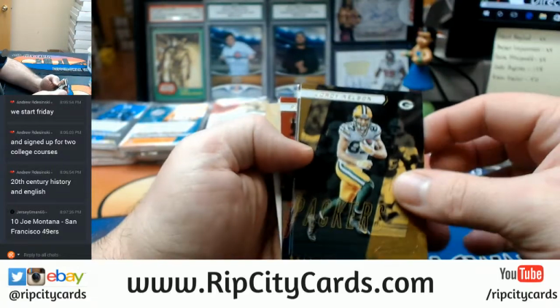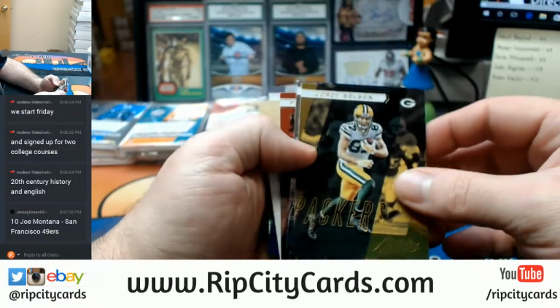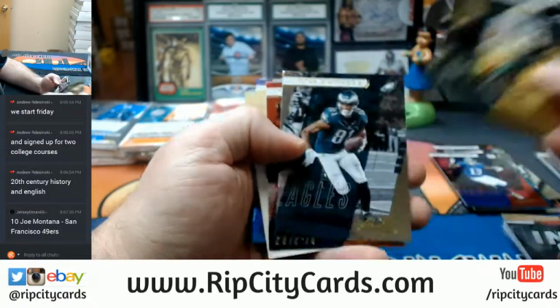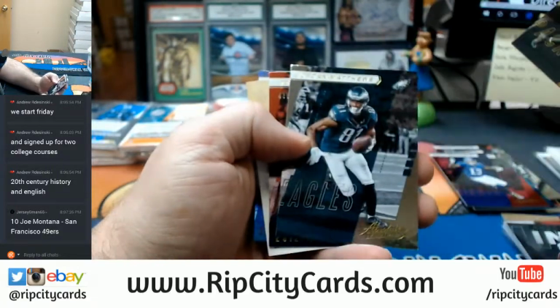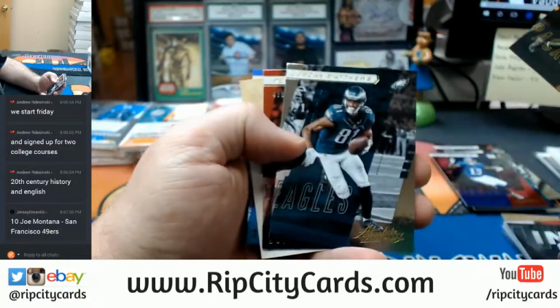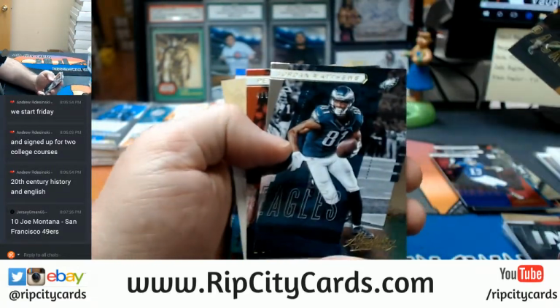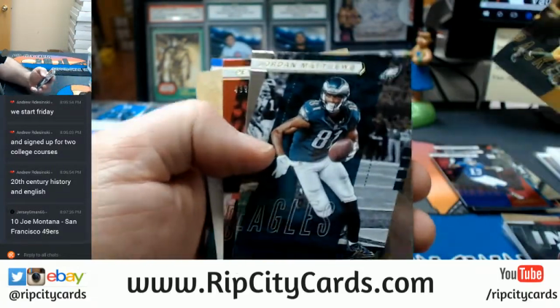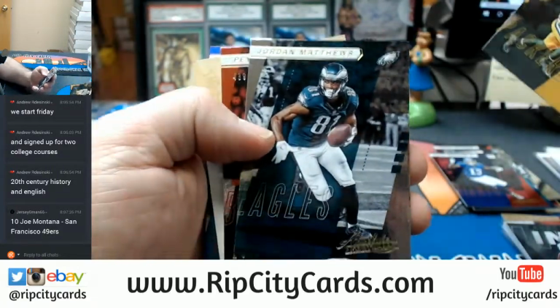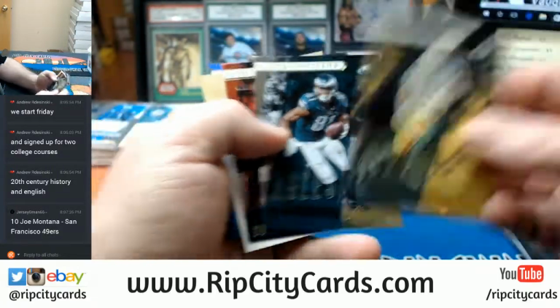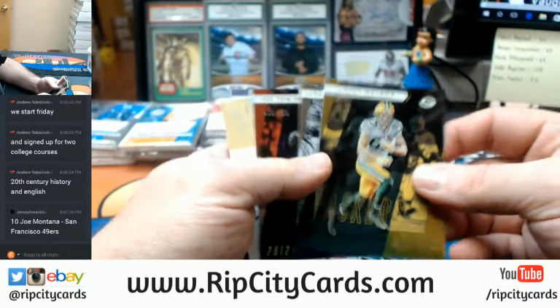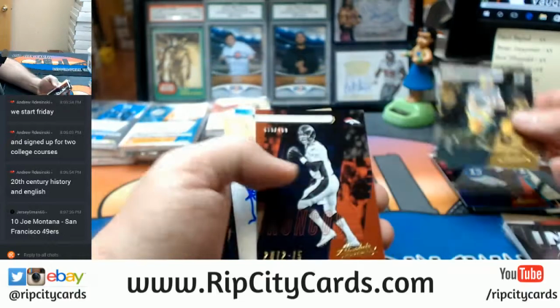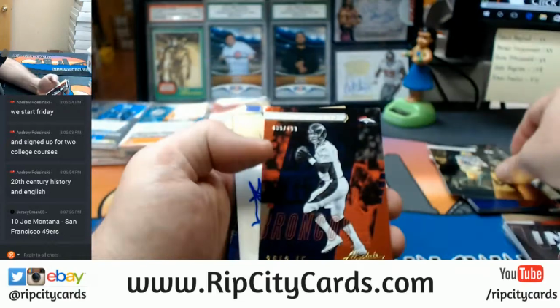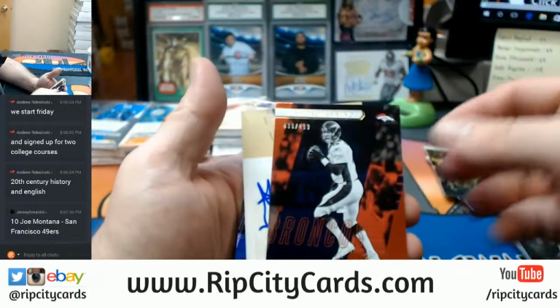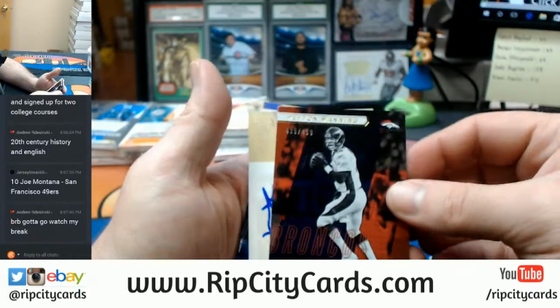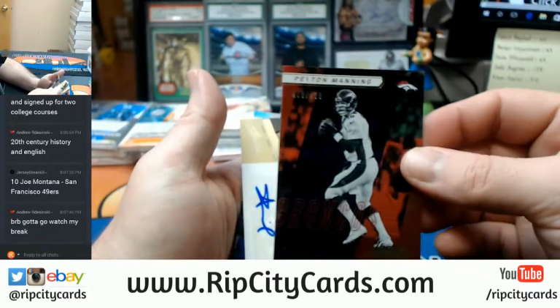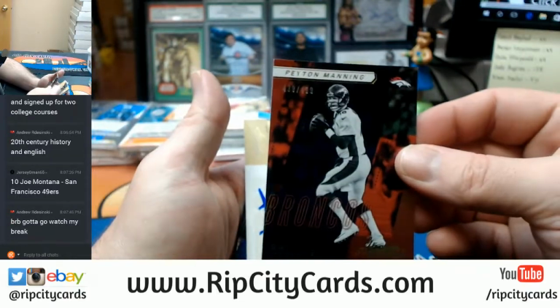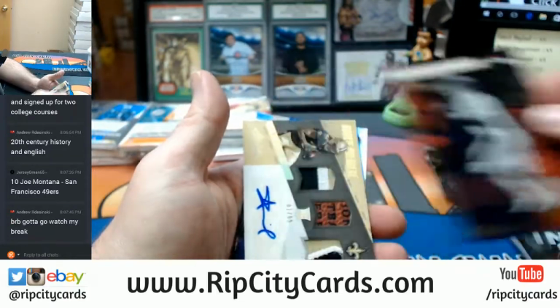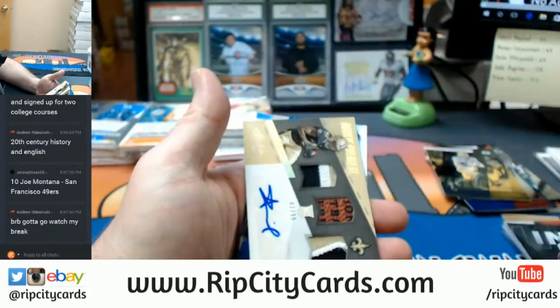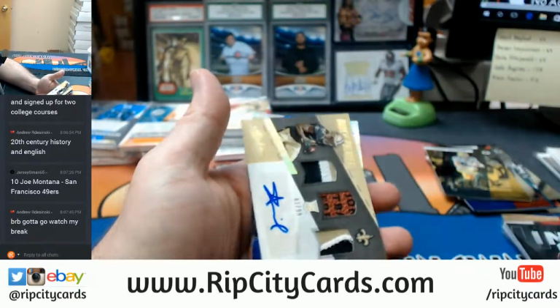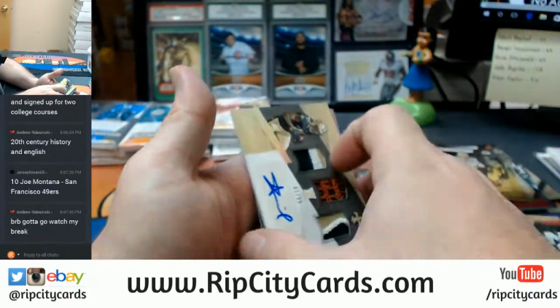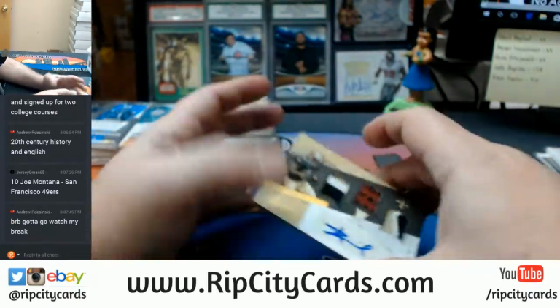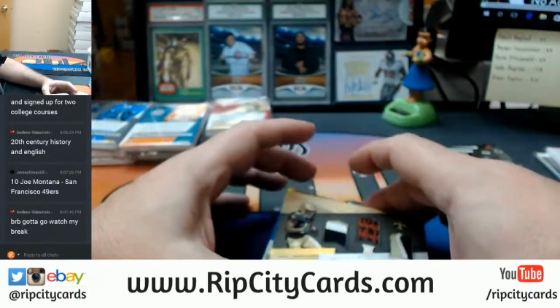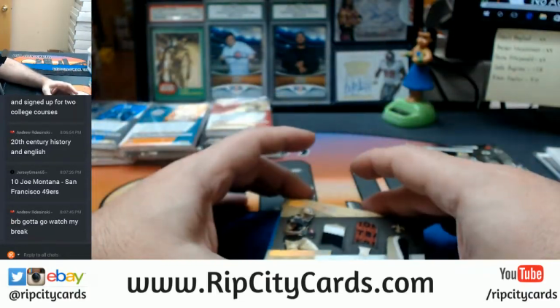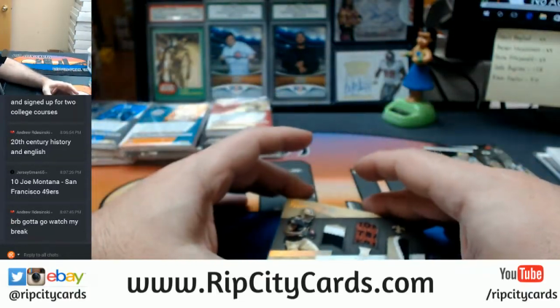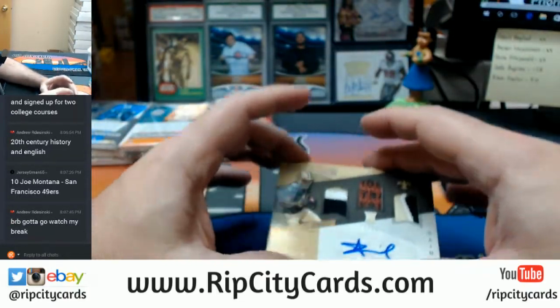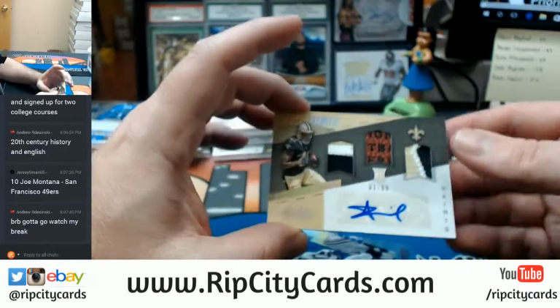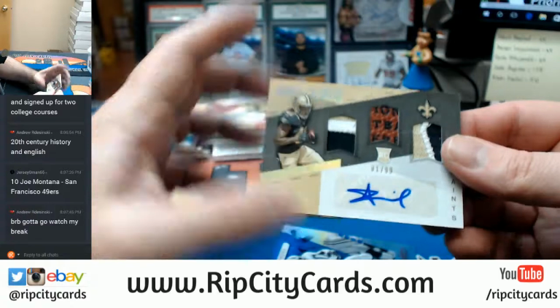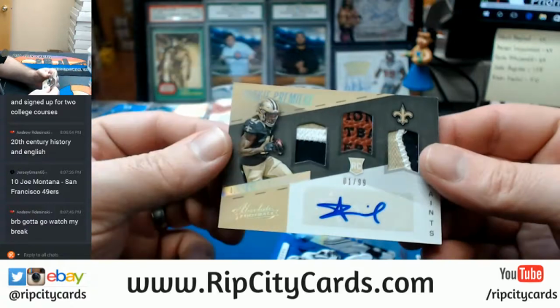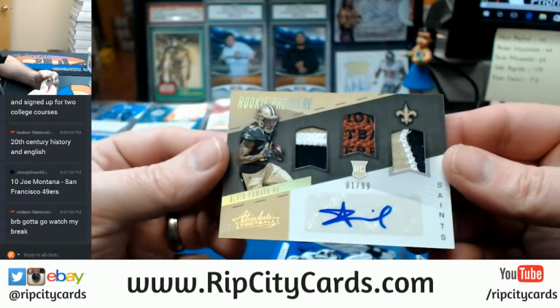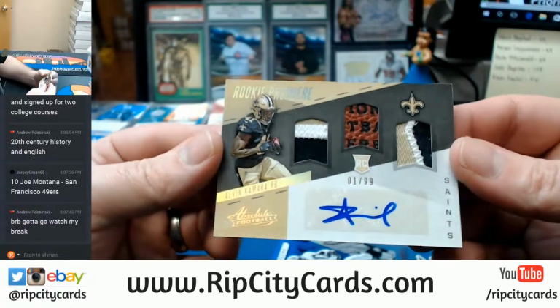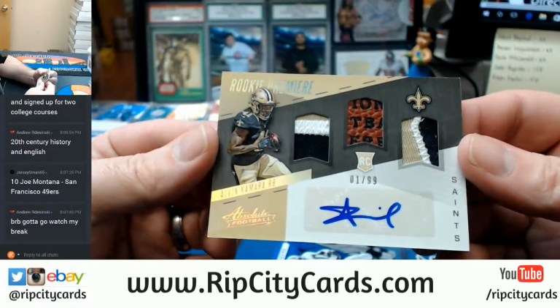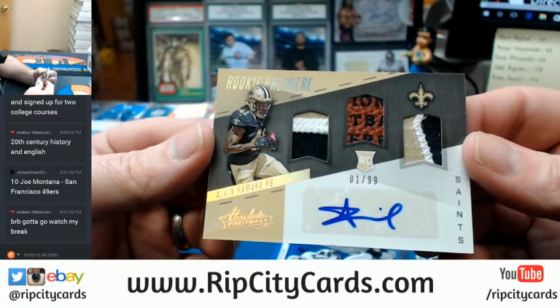Jordy Nelson, Jordan Matthews, Peyton Manning to 499. Oh, here's where the Saints come in — one out of 99.